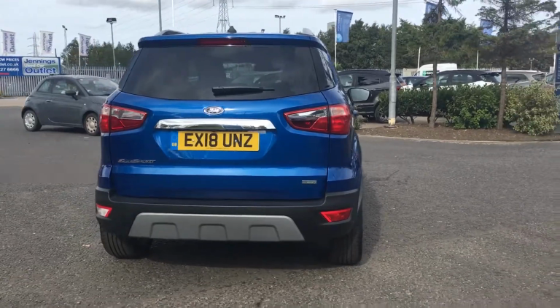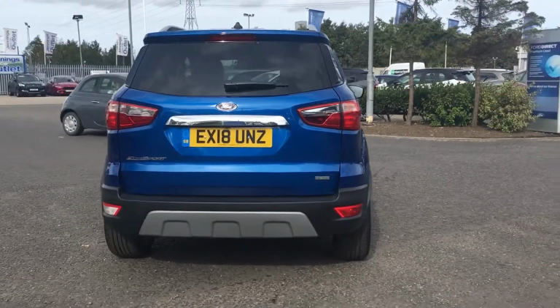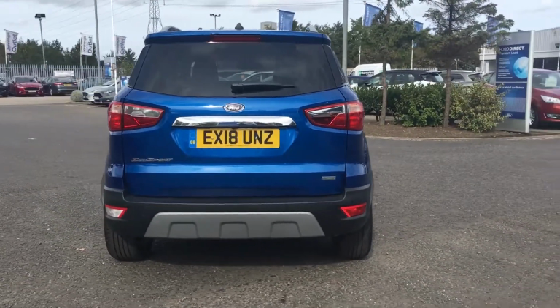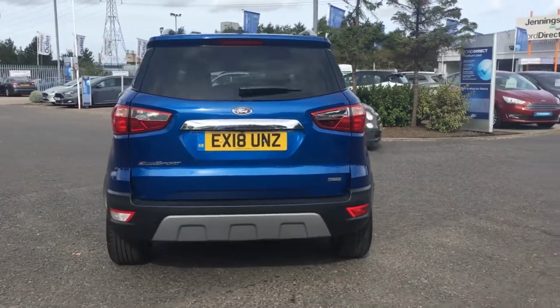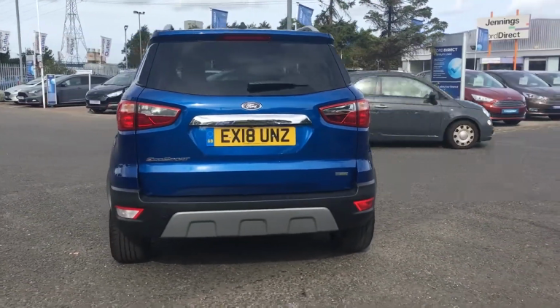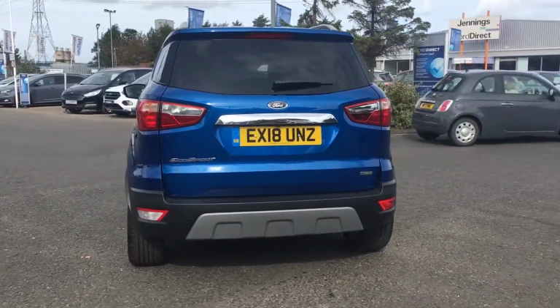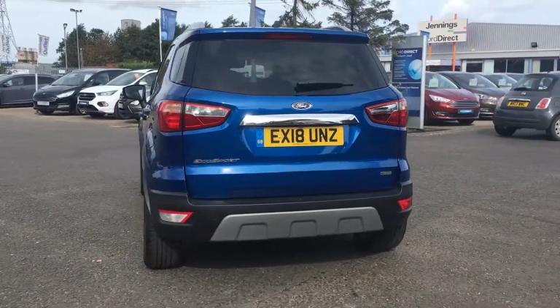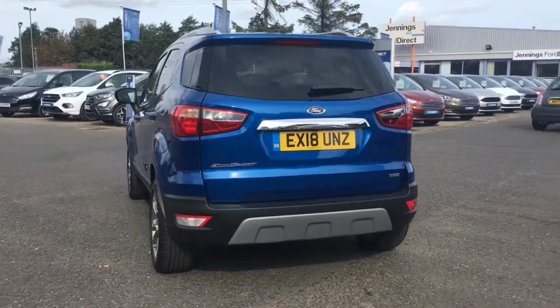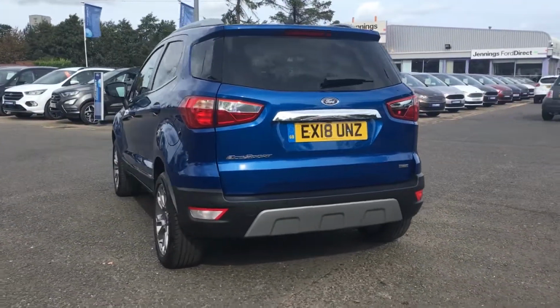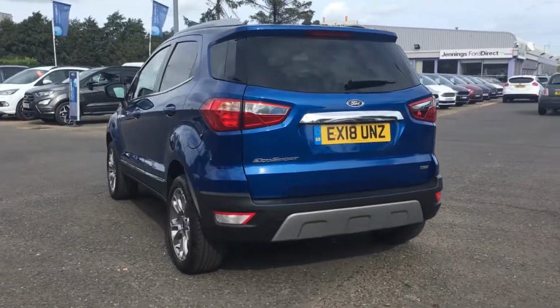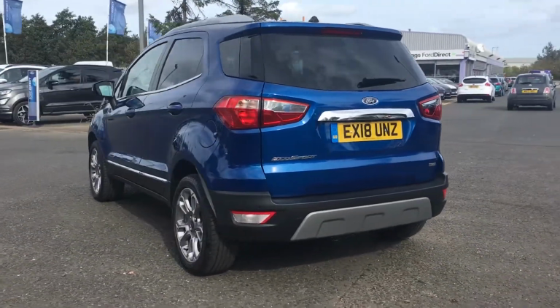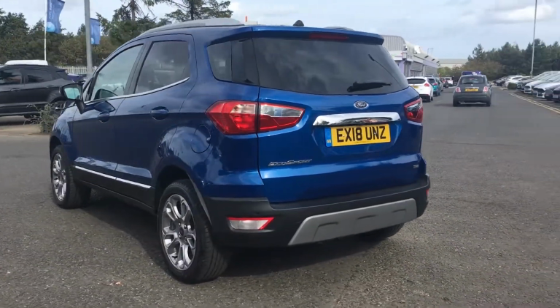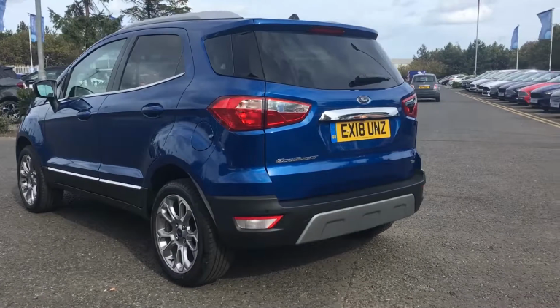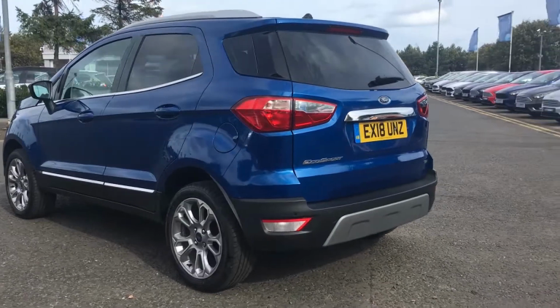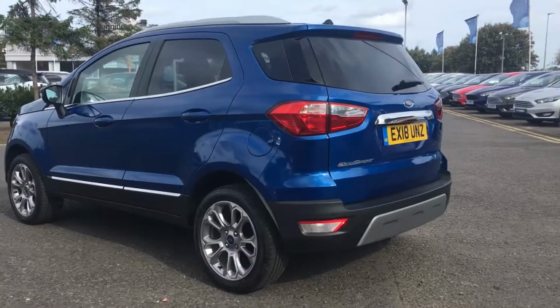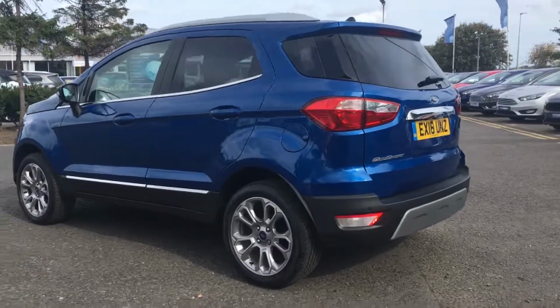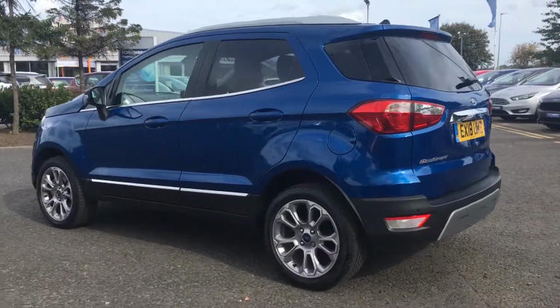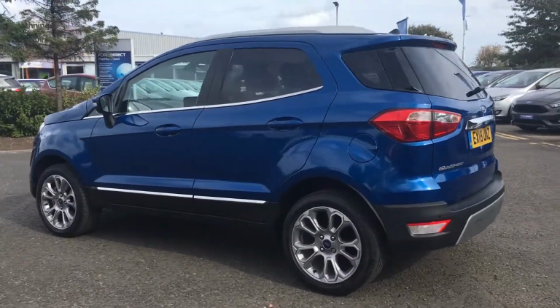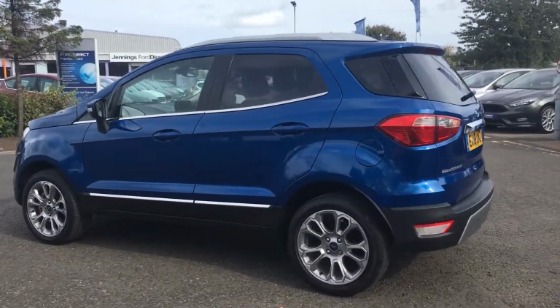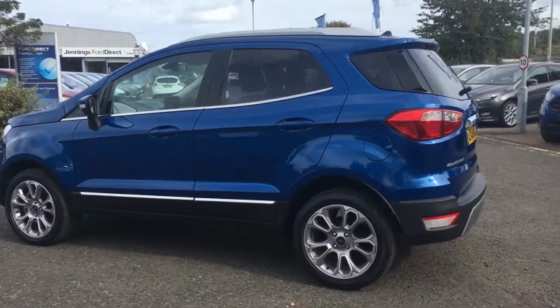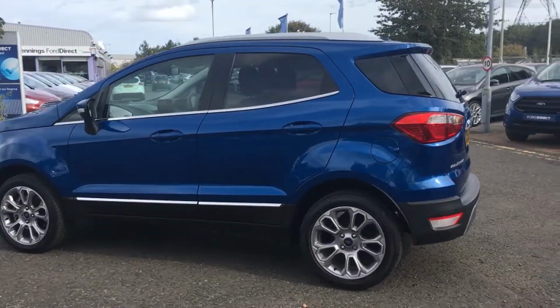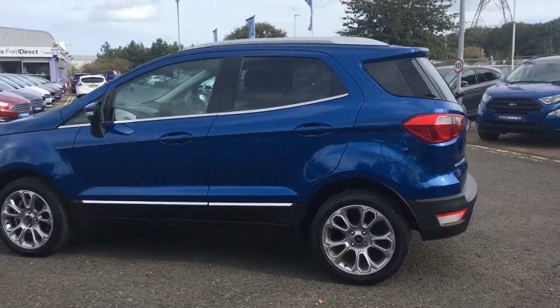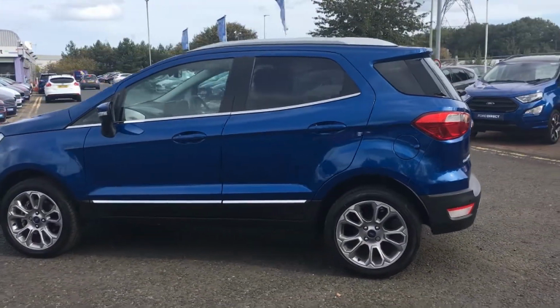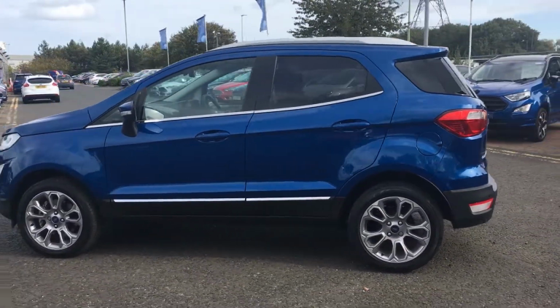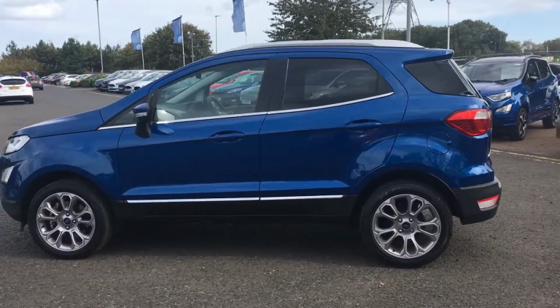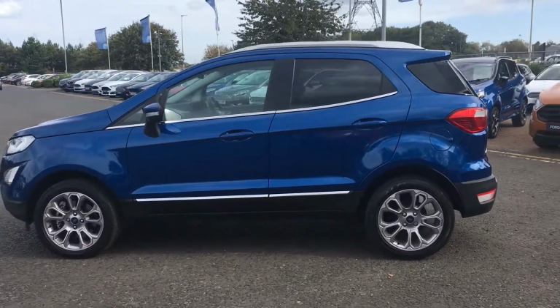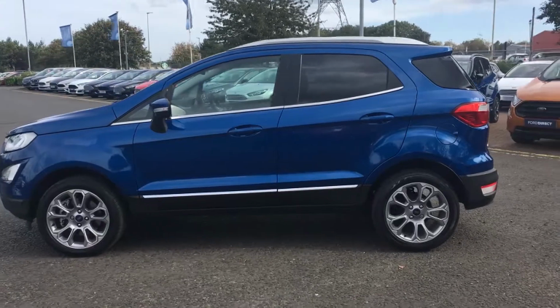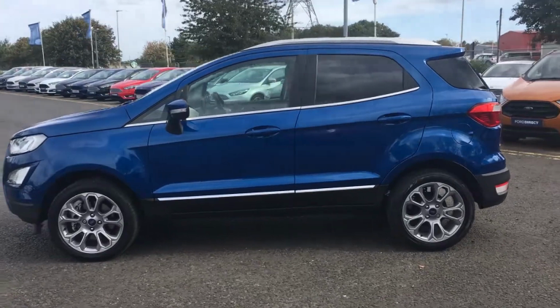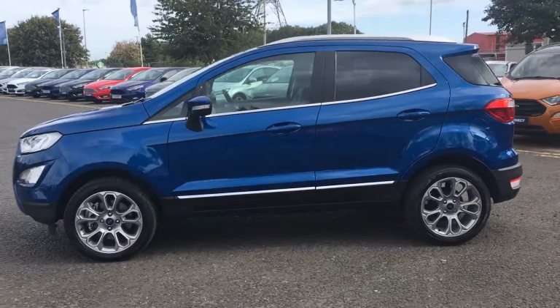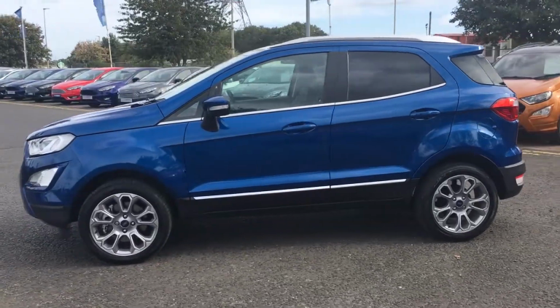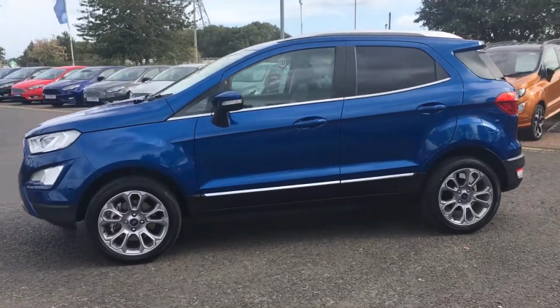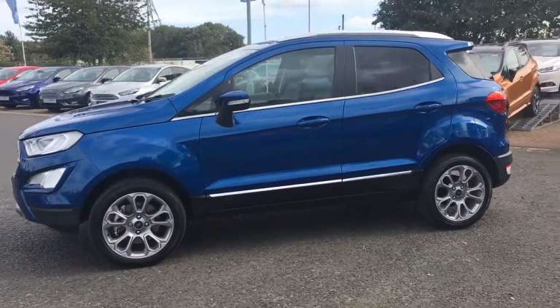The car has a Ford Direct warranty and is a fantastic small SUV. As you're buying from Jennings the car will be fully checked and road tested before you buy. If you have any questions or queries don't hesitate to give us a call.